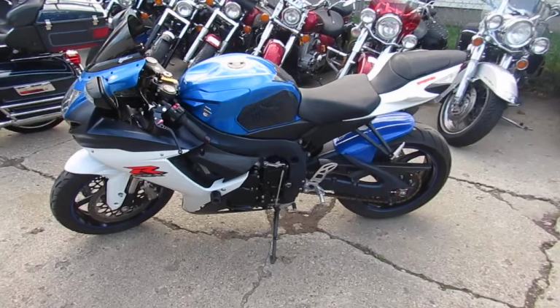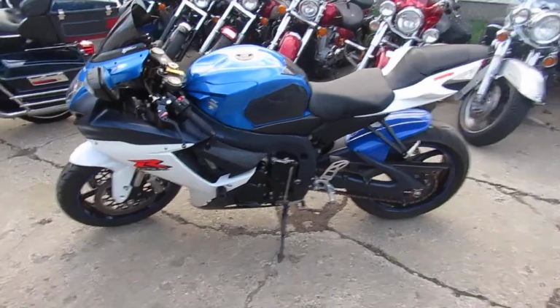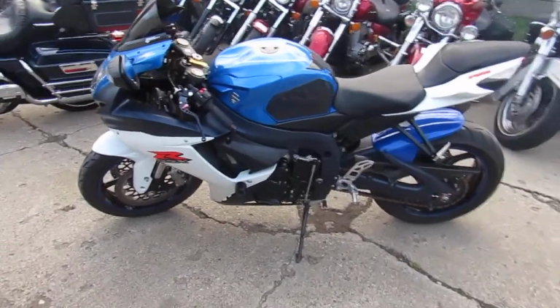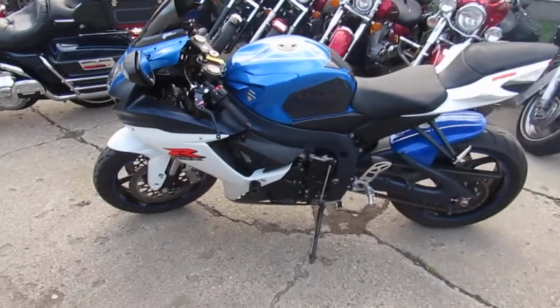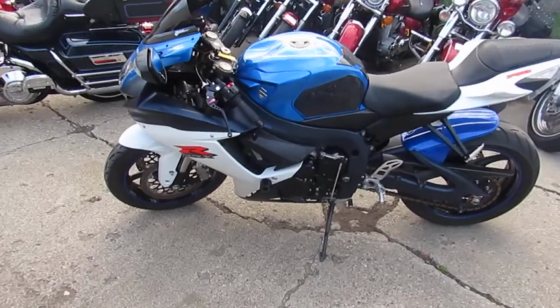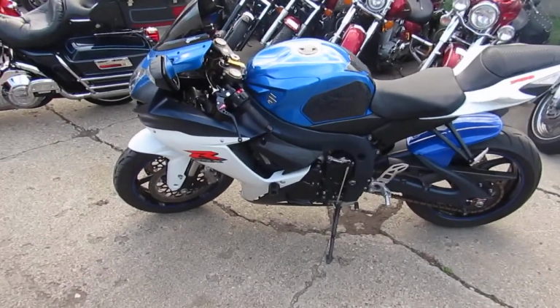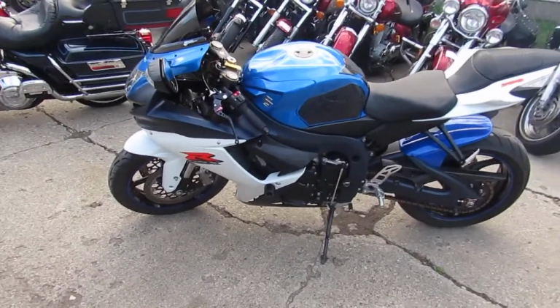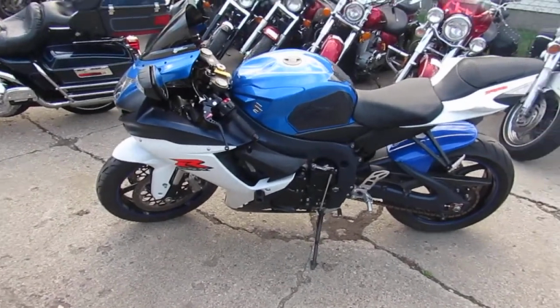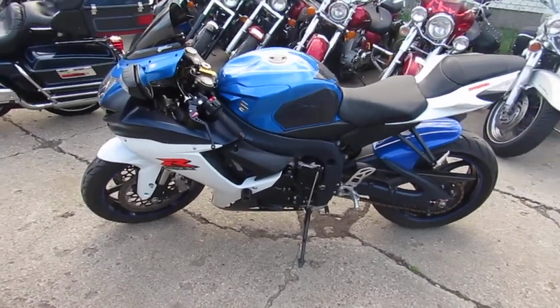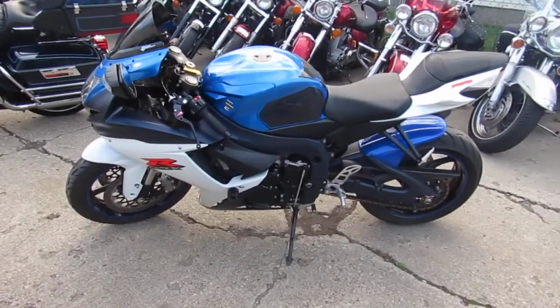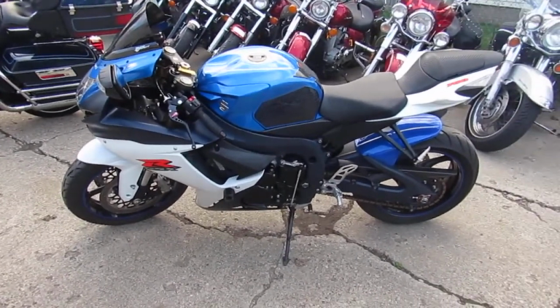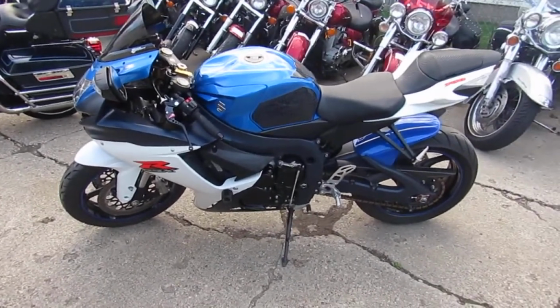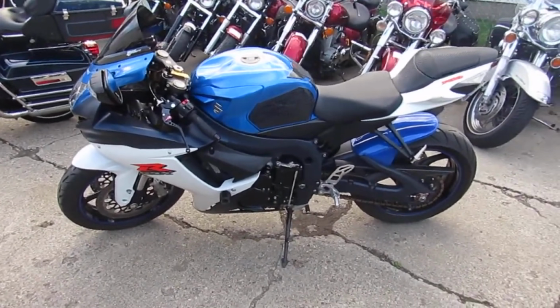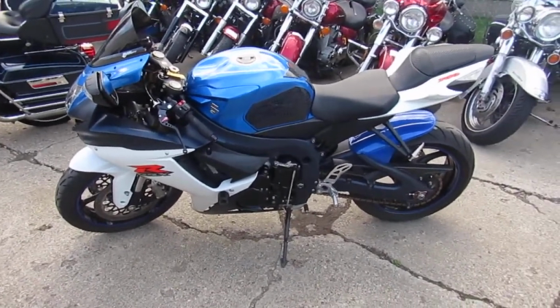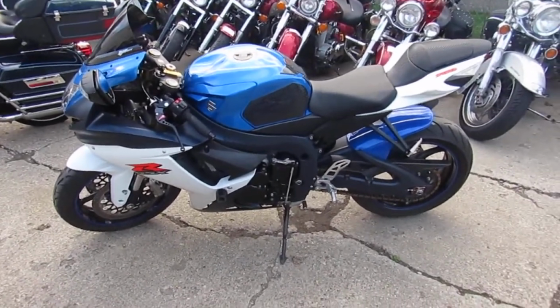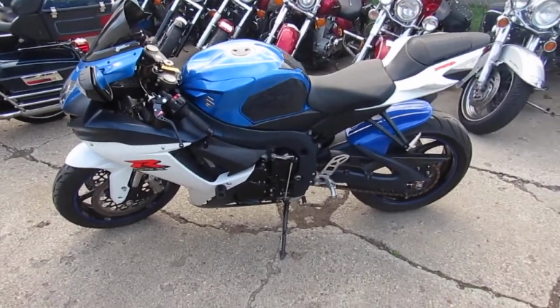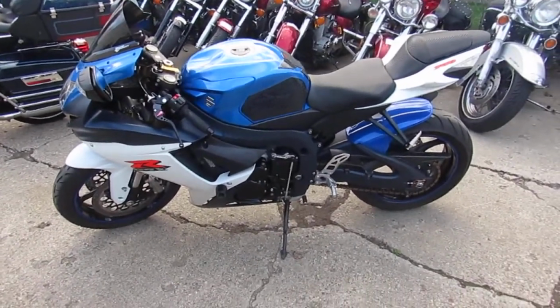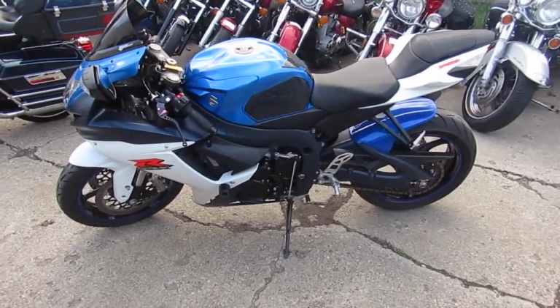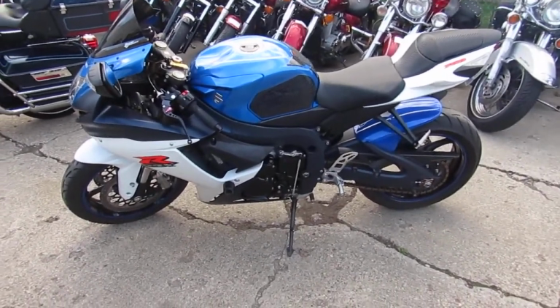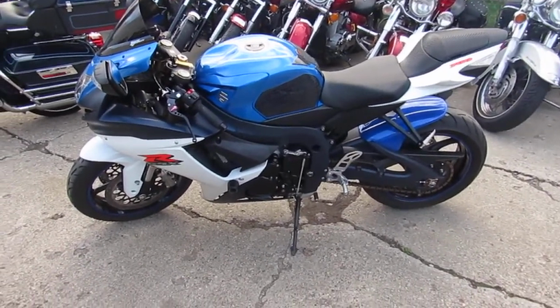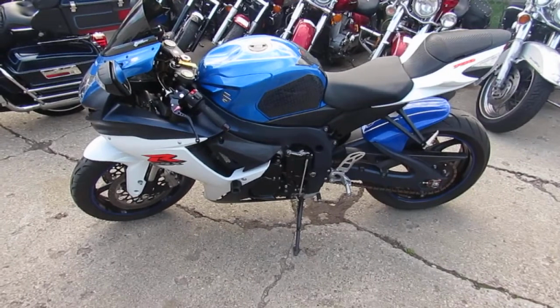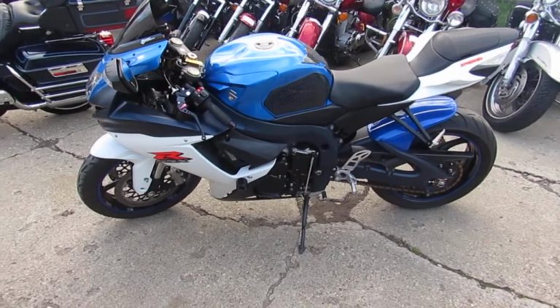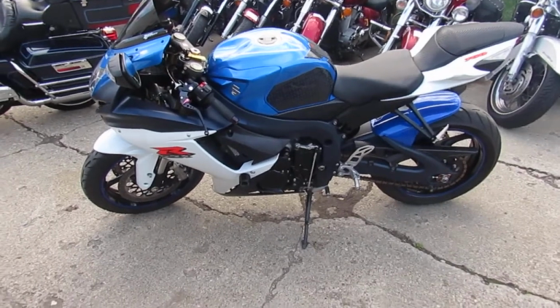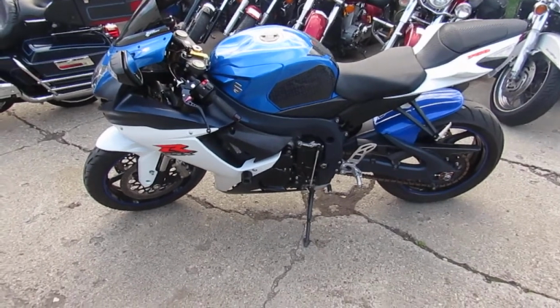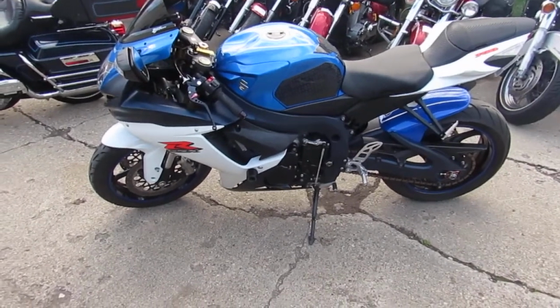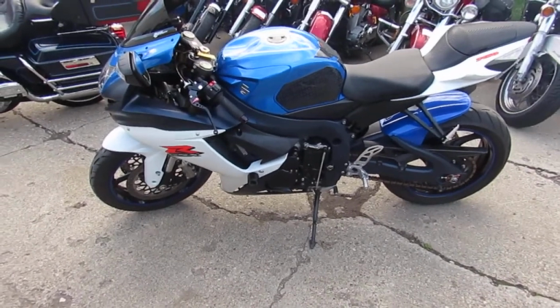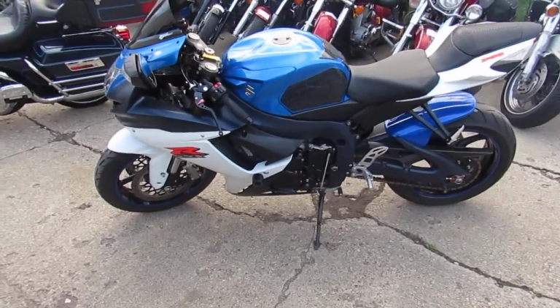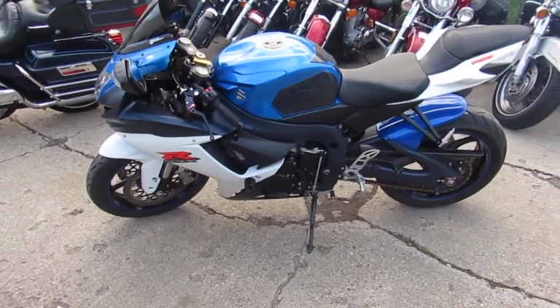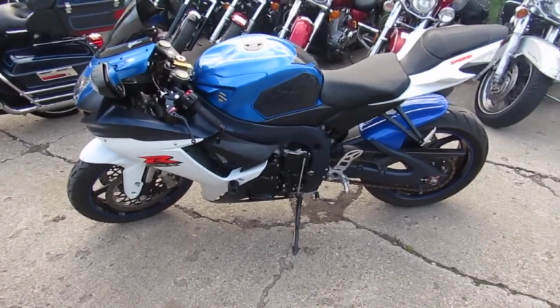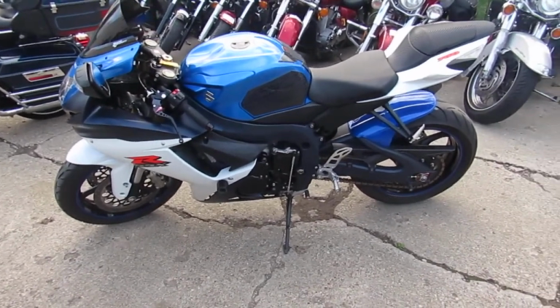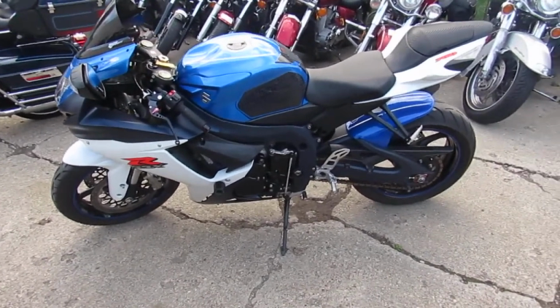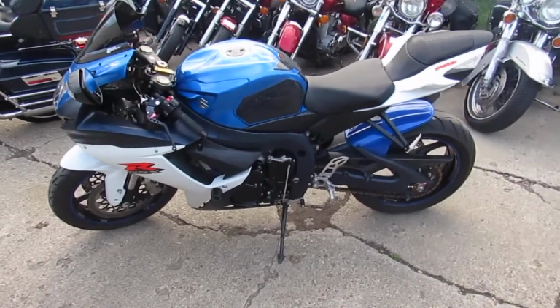It's been inspected by an authorized Suzuki dealership and includes a 6-month warranty. You can't go wrong. 2011 Gixxer 750, $8,200.